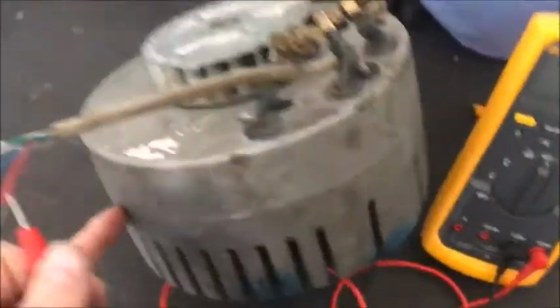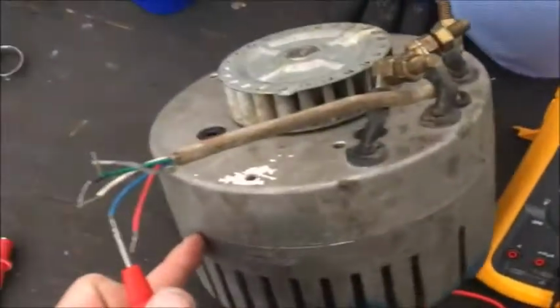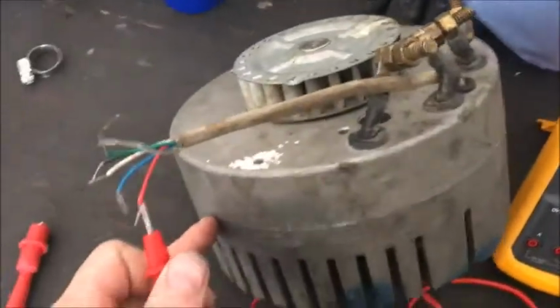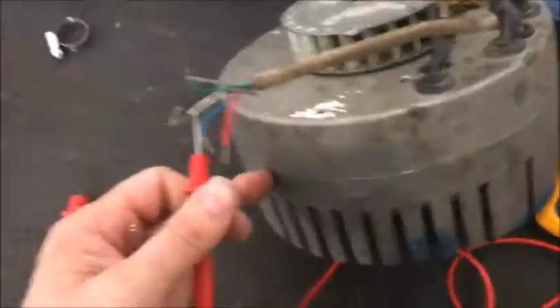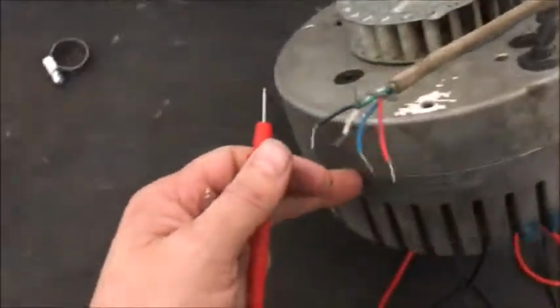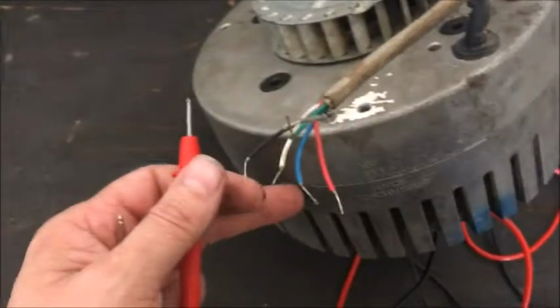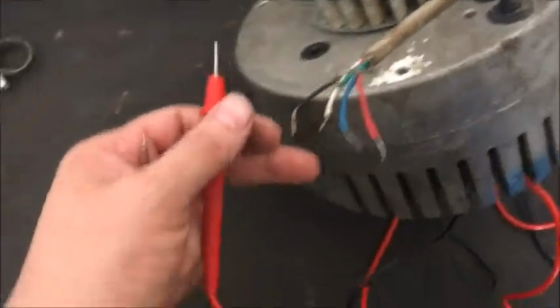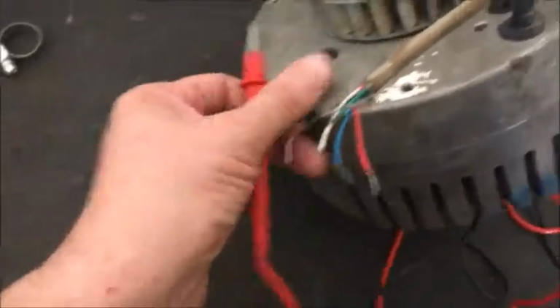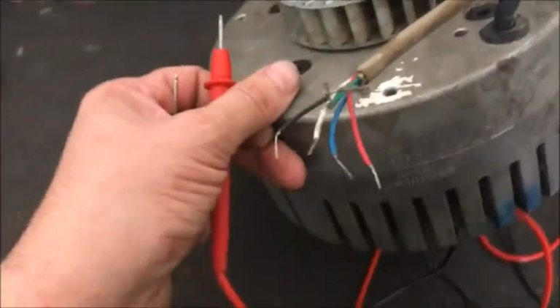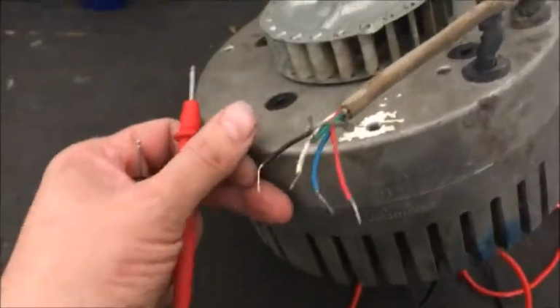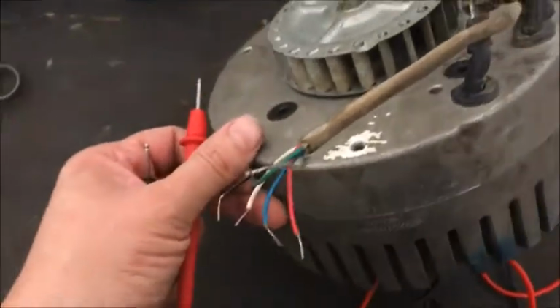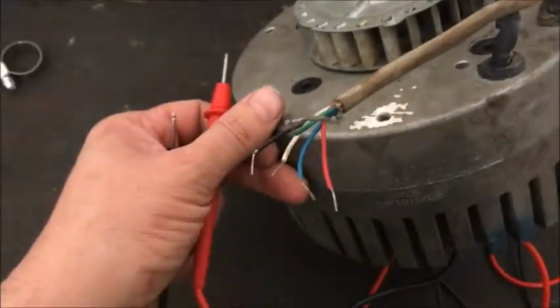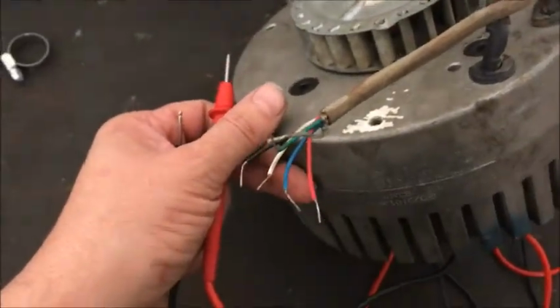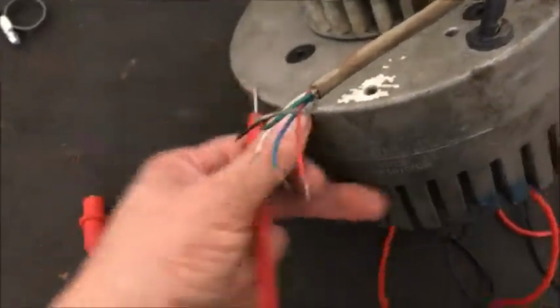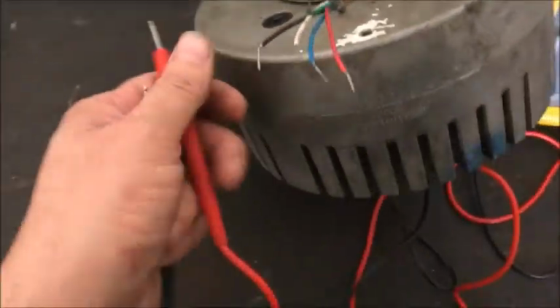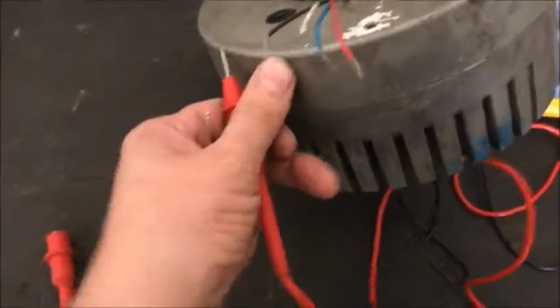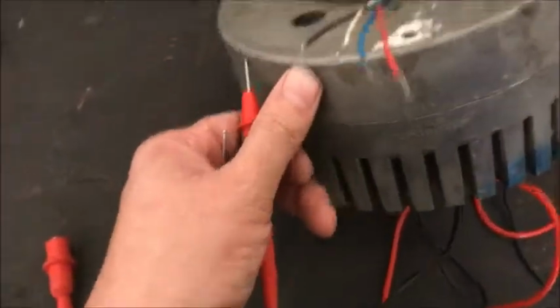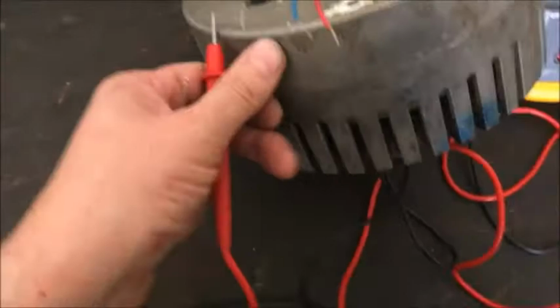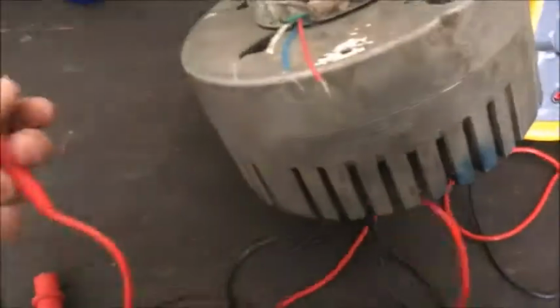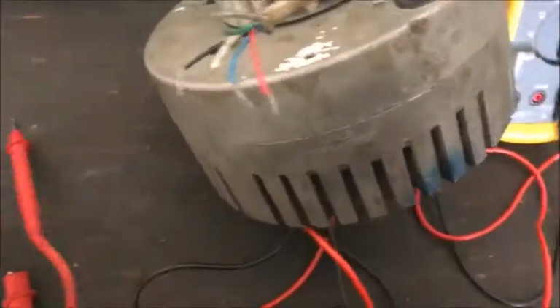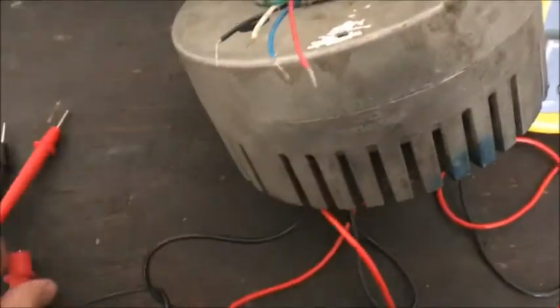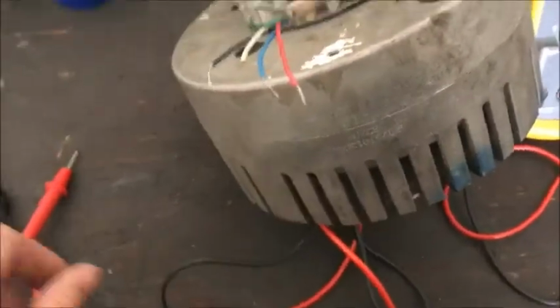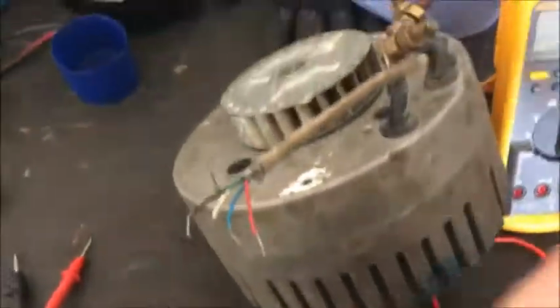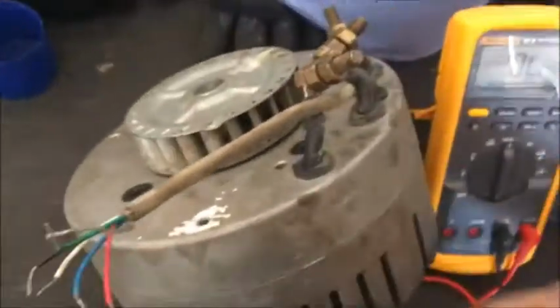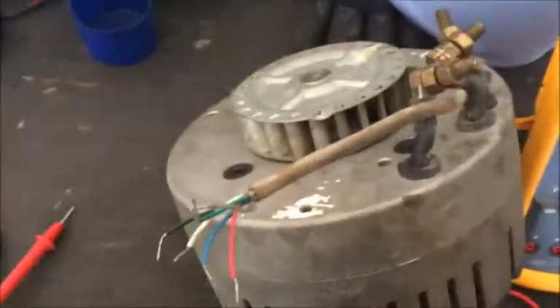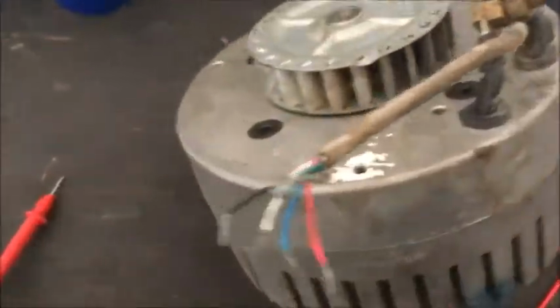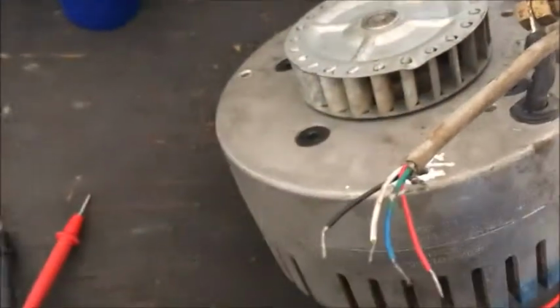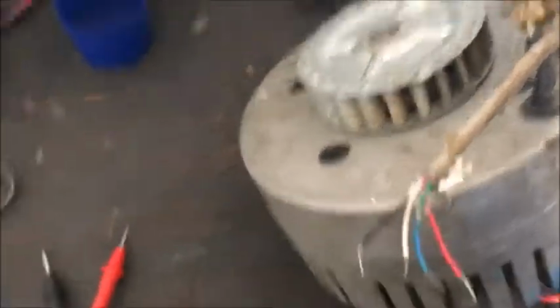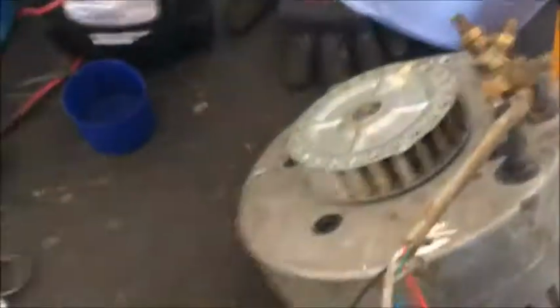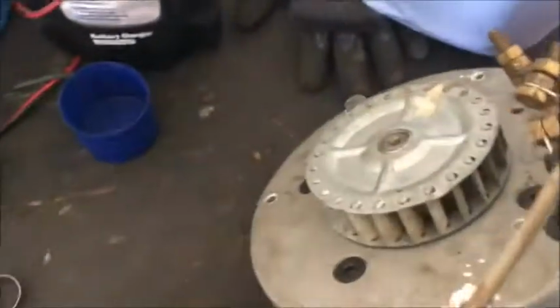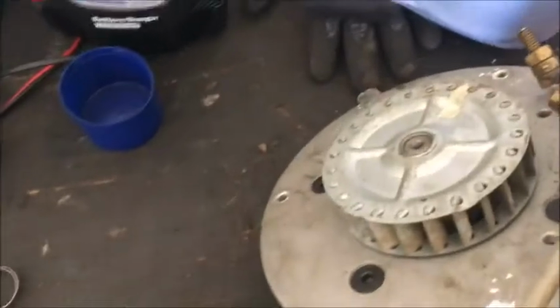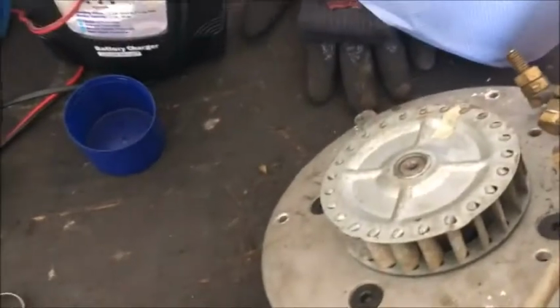I don't know how to test the Hall effect sensors. I can't make any sense out of doing it. I don't know if anyone out there knows how to do it — I wouldn't mind learning.